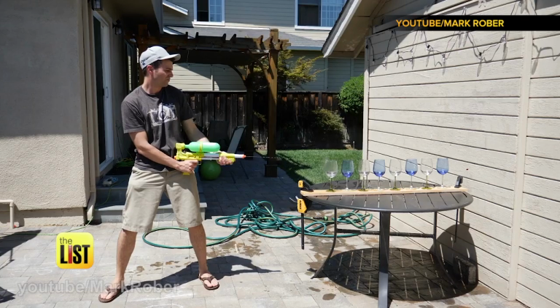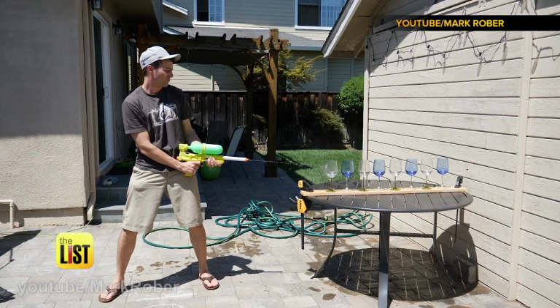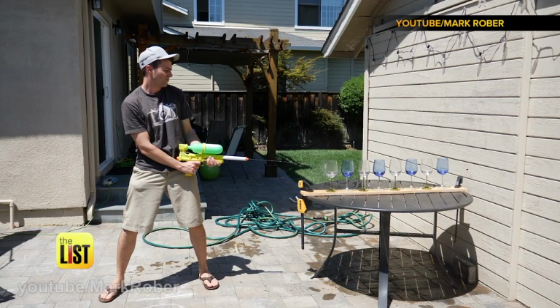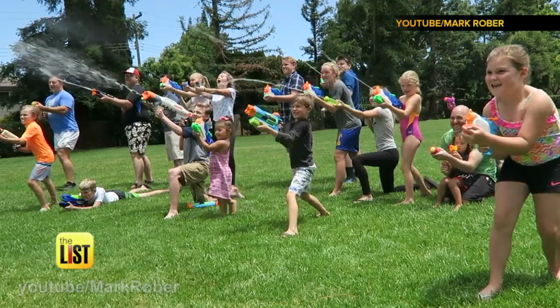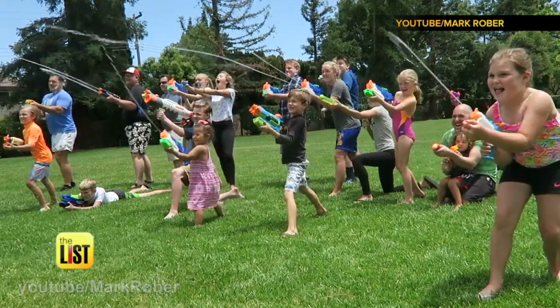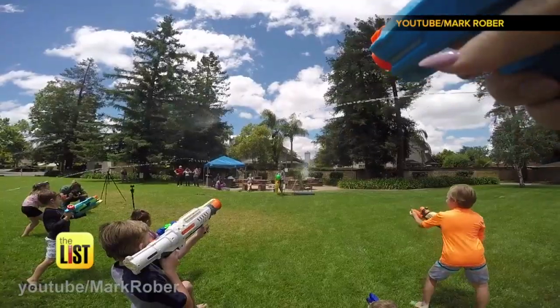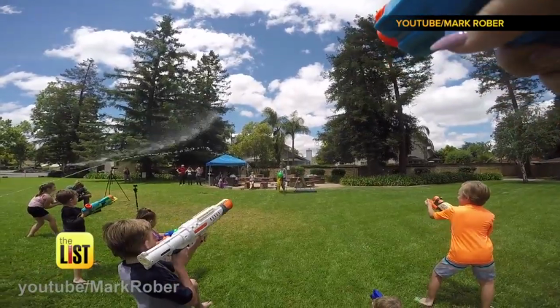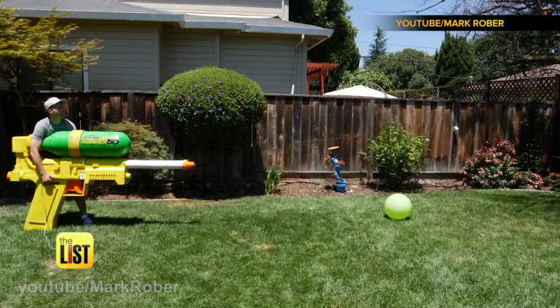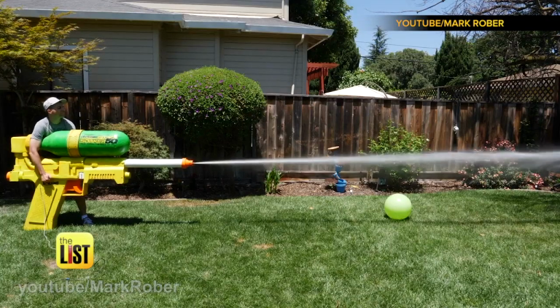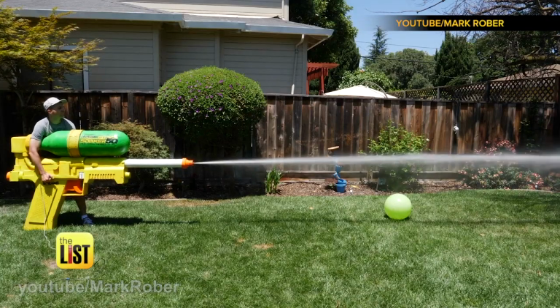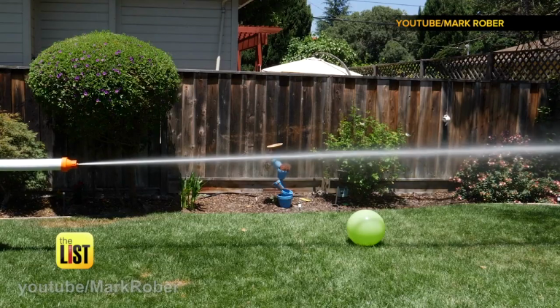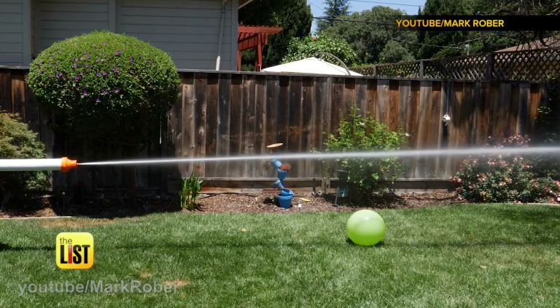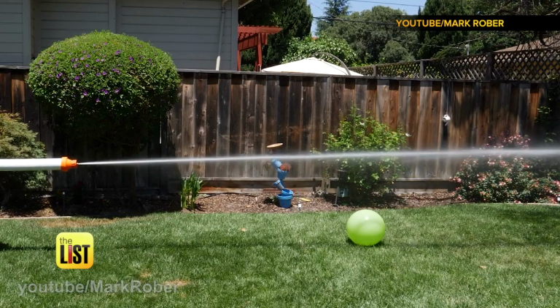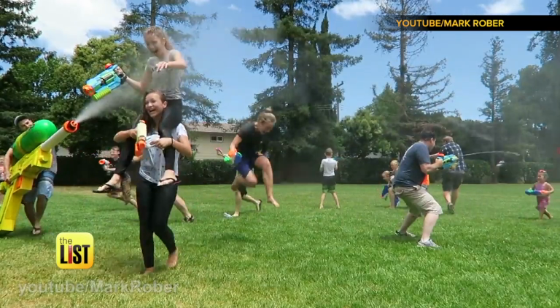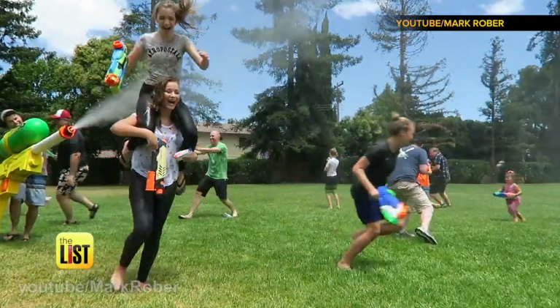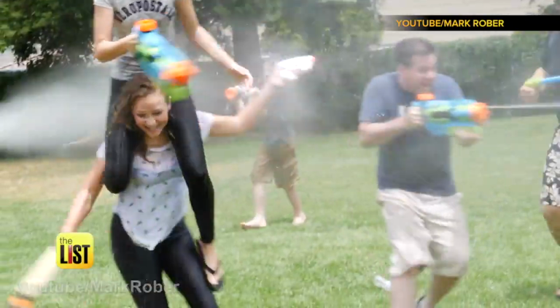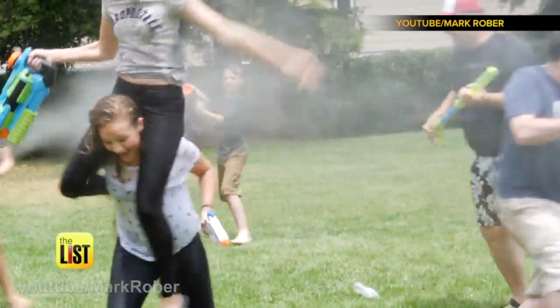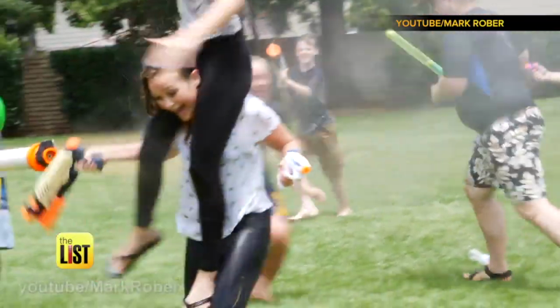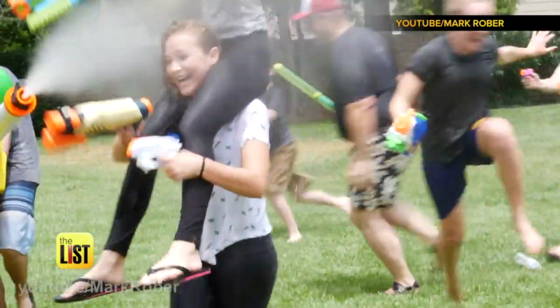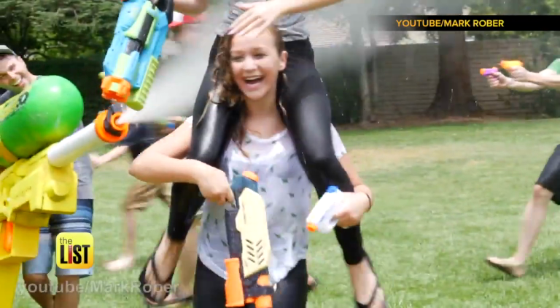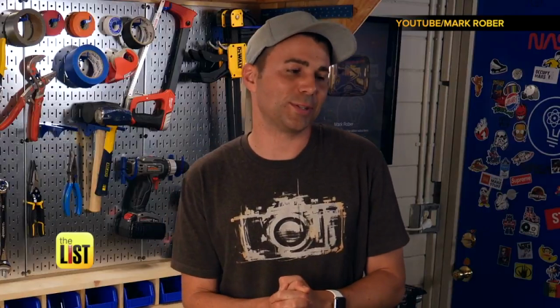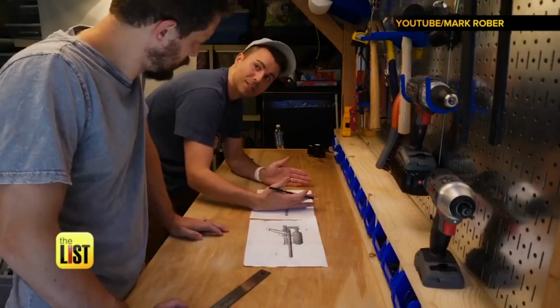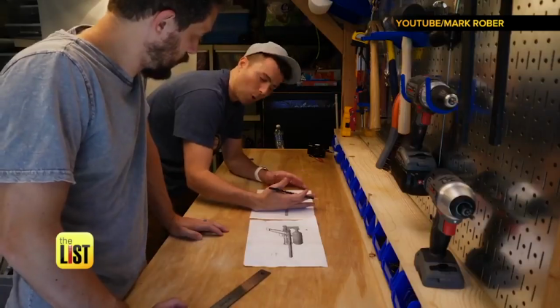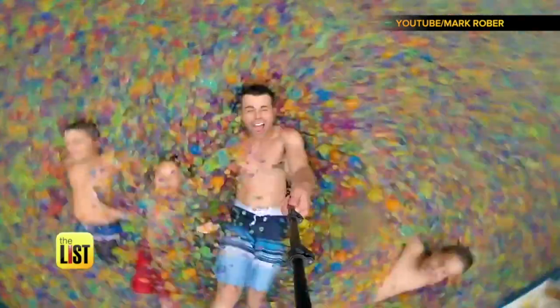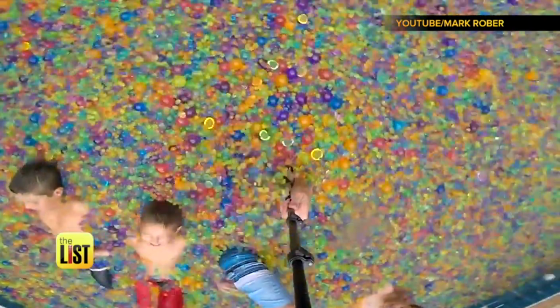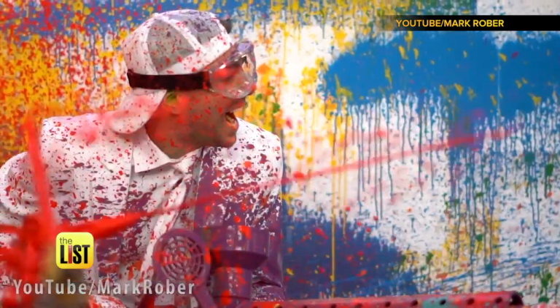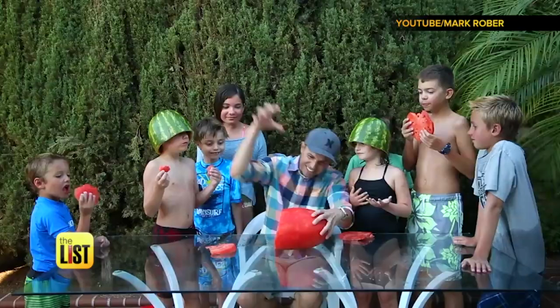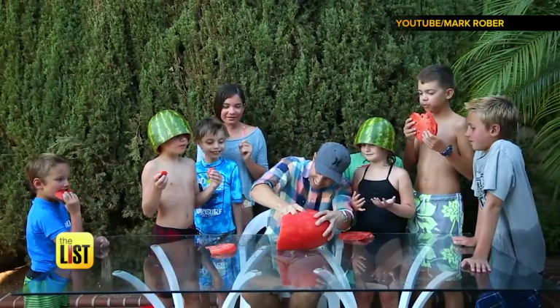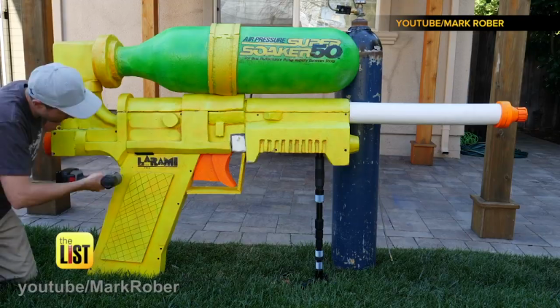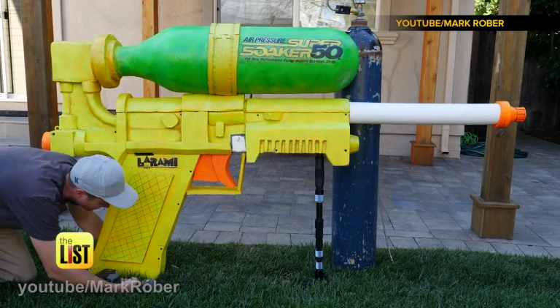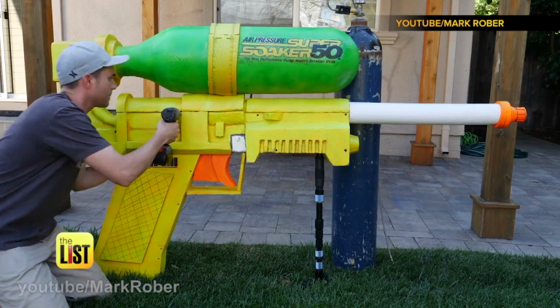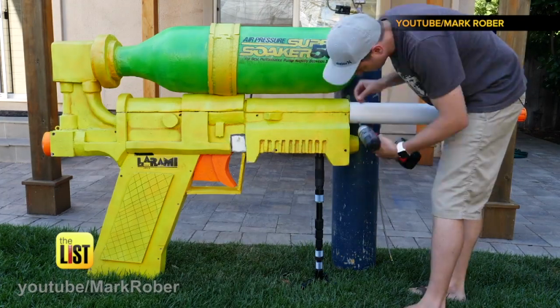Put away that basic super soaker and get ready to play with the world's largest super soaker. YouTuber, engineer, and probably one of the most fun dads ever, Mark Rober, put this bad boy together.